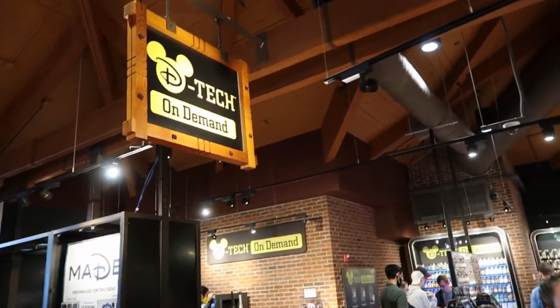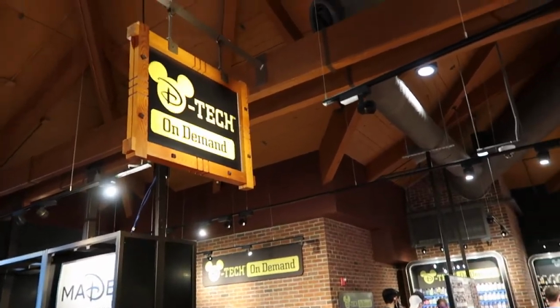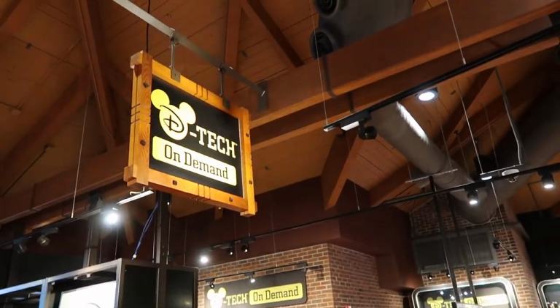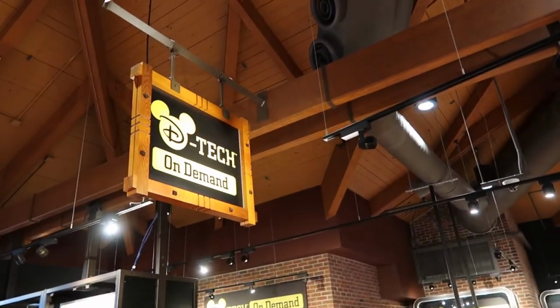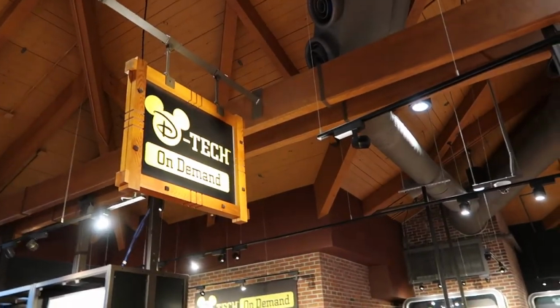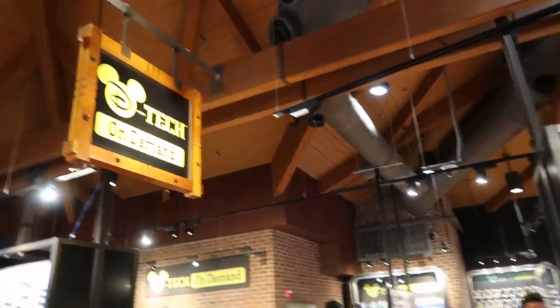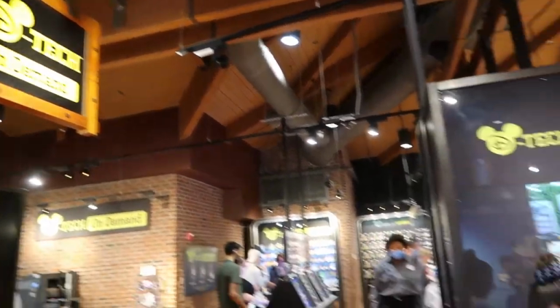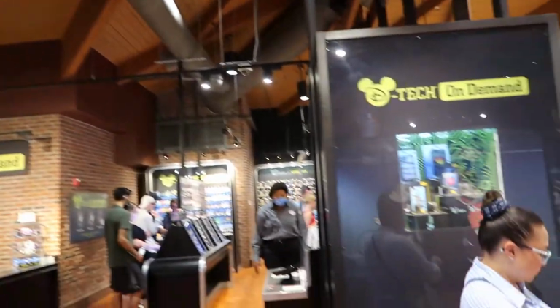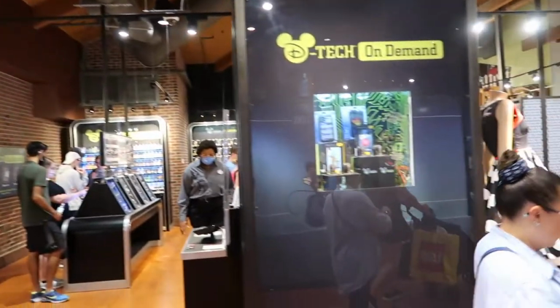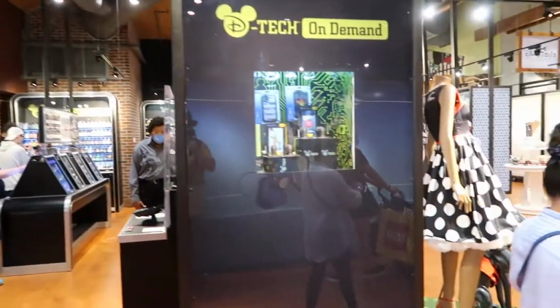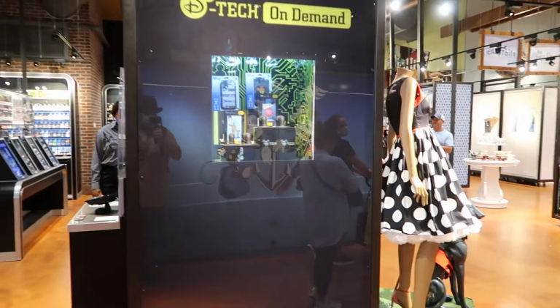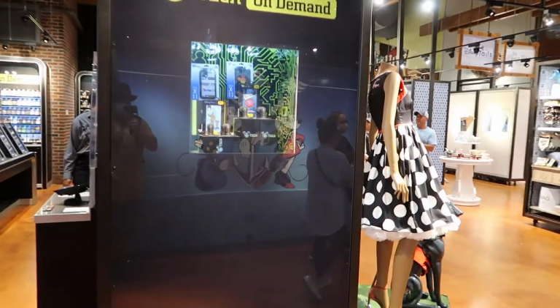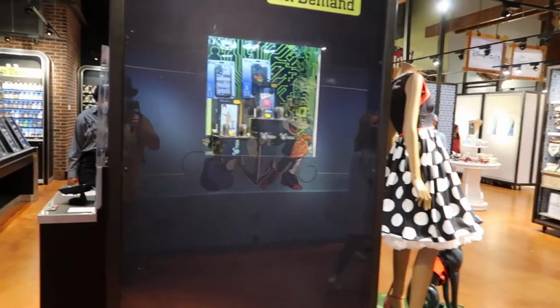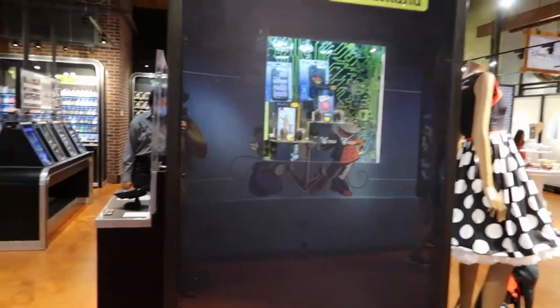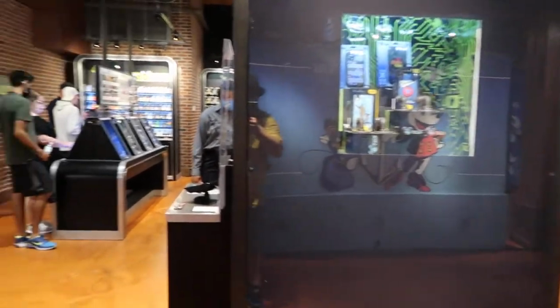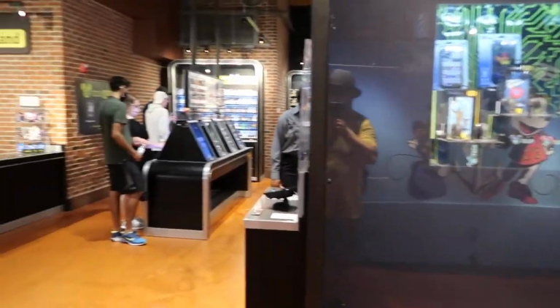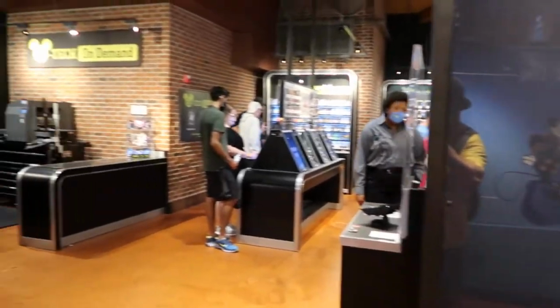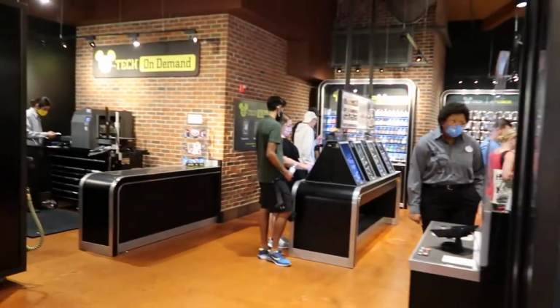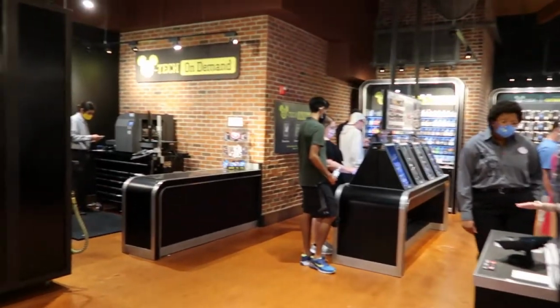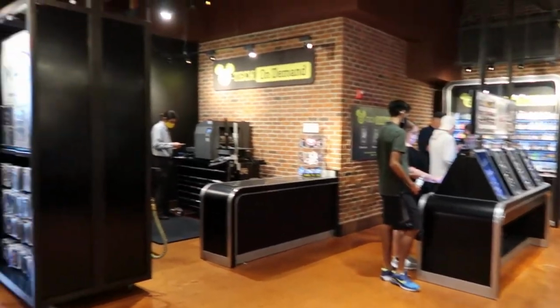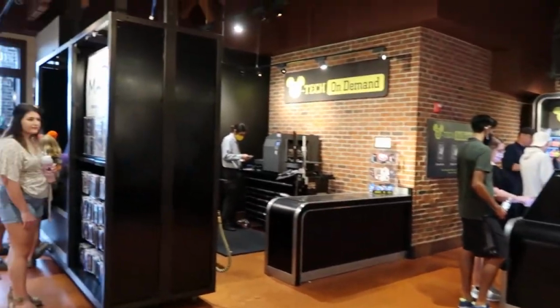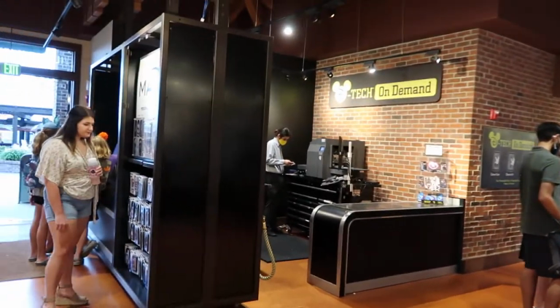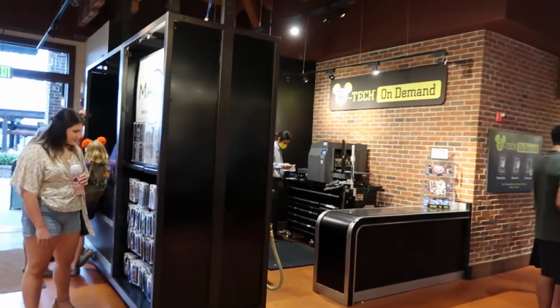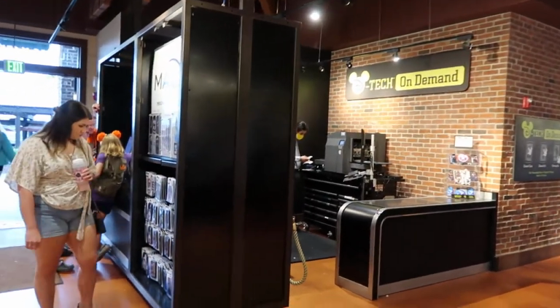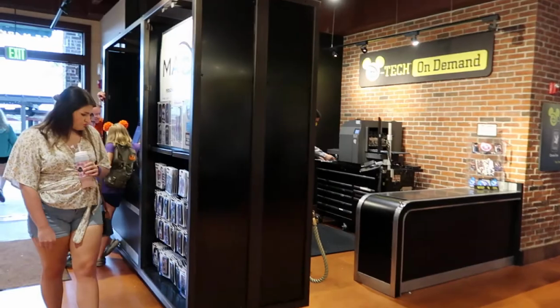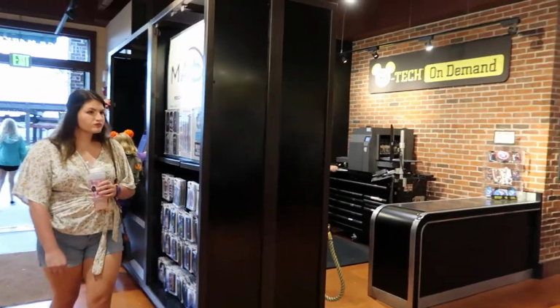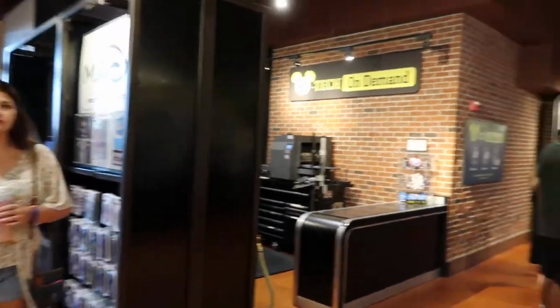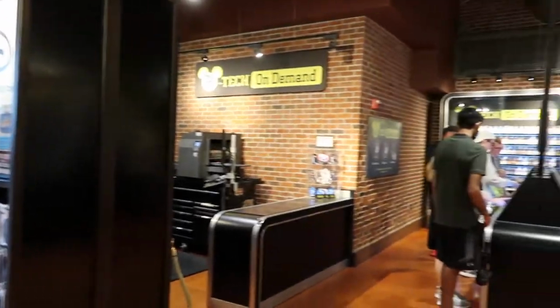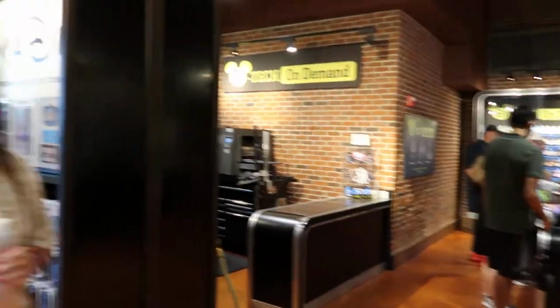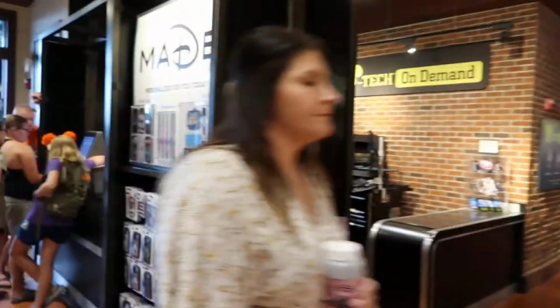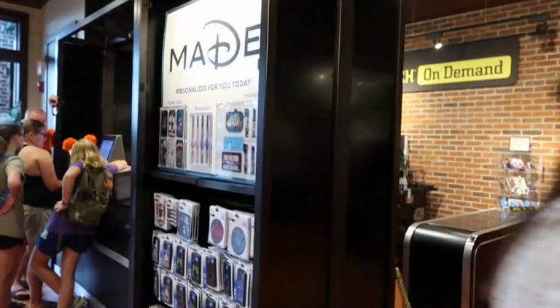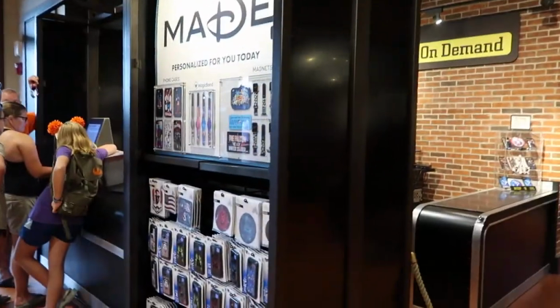Hey, this is D-Tec On Demand. It's another one of those stores at the Marketplace Co-op at Disney Springs. You can get phone cases and have them personalized. I'm going to walk through and show it to you.